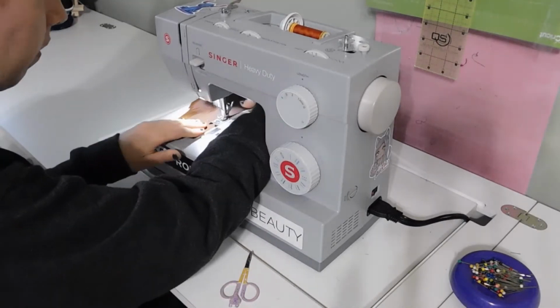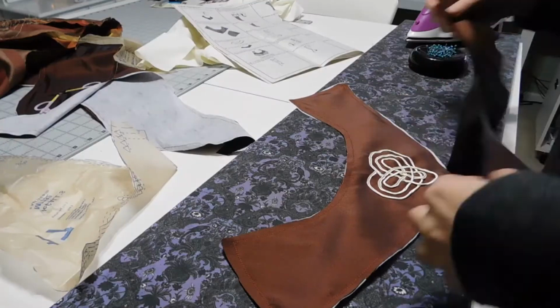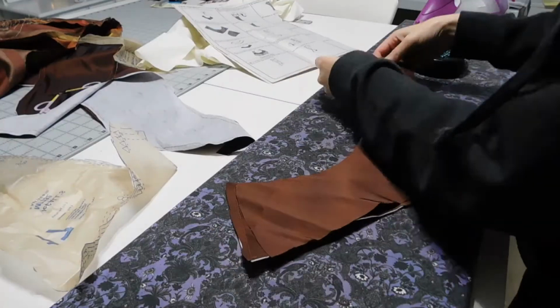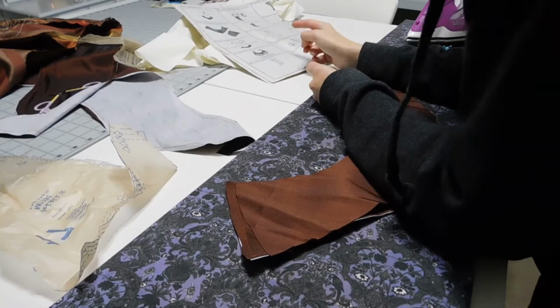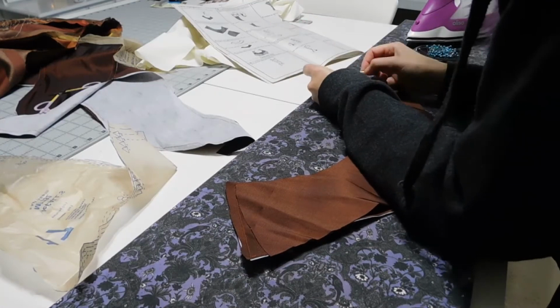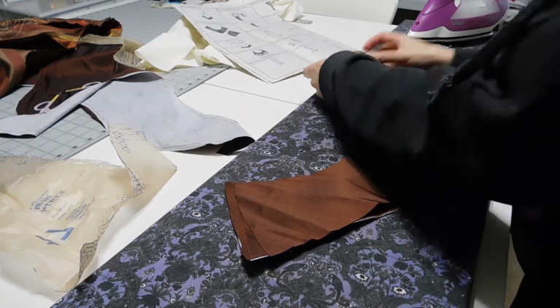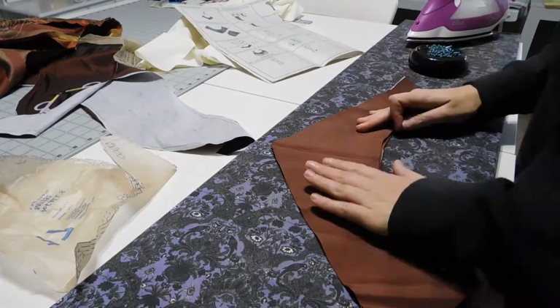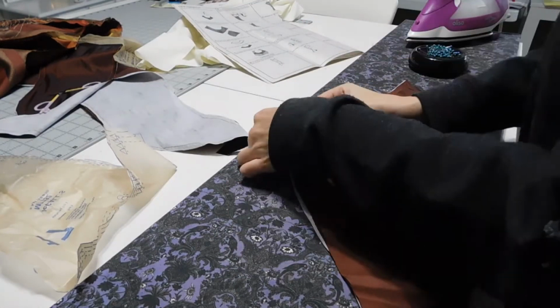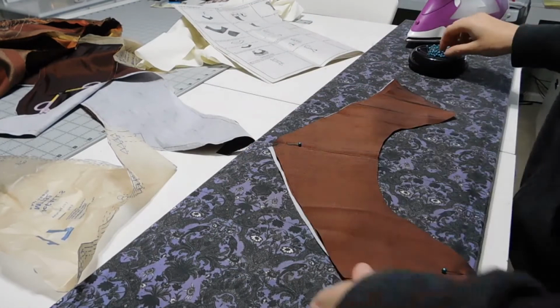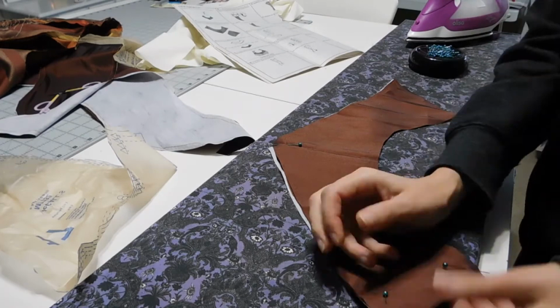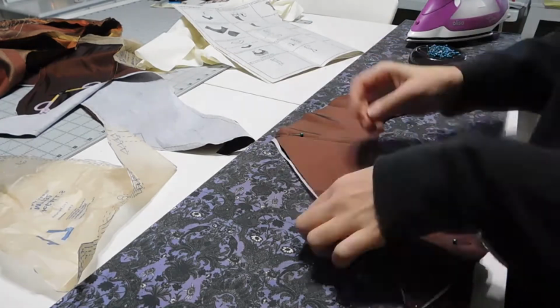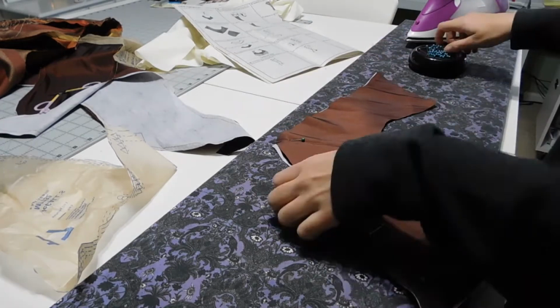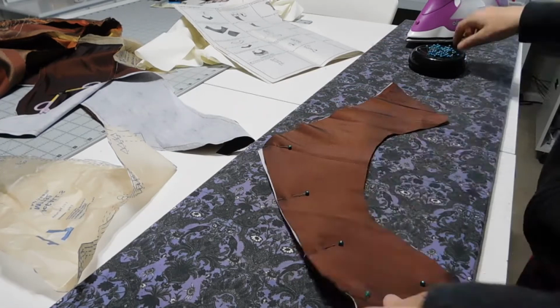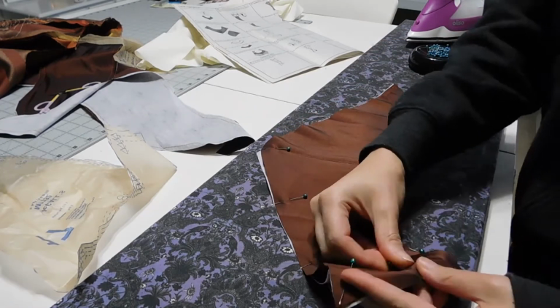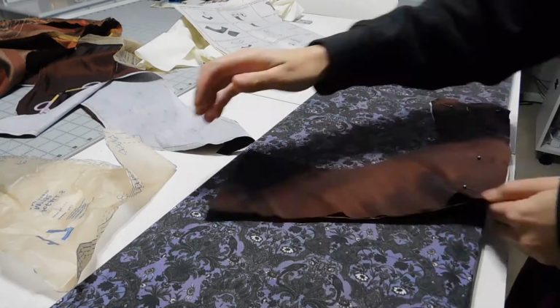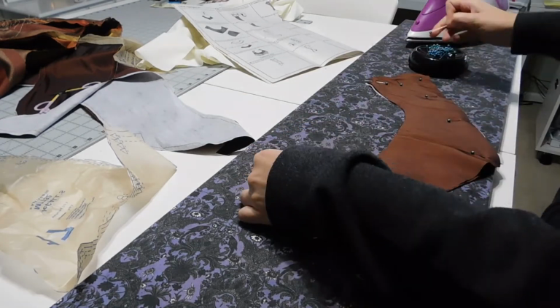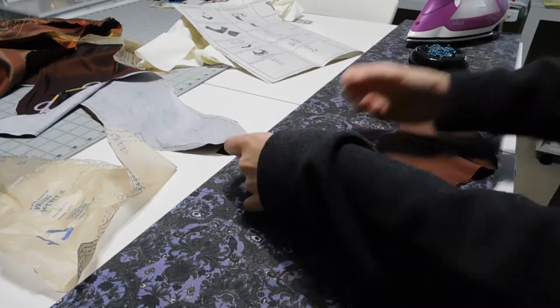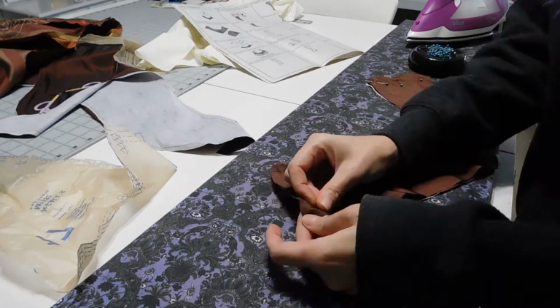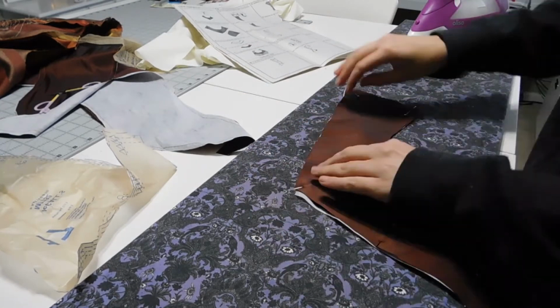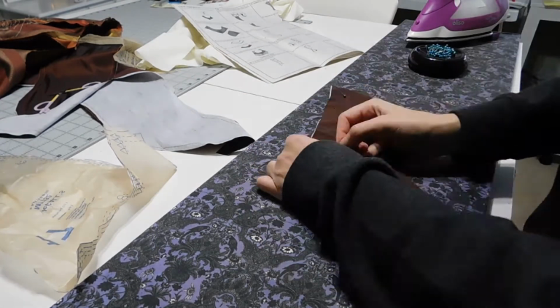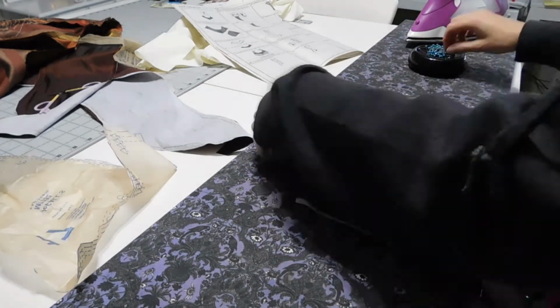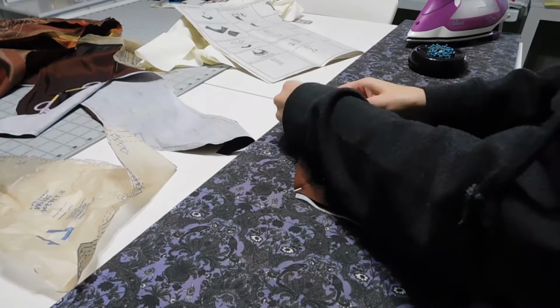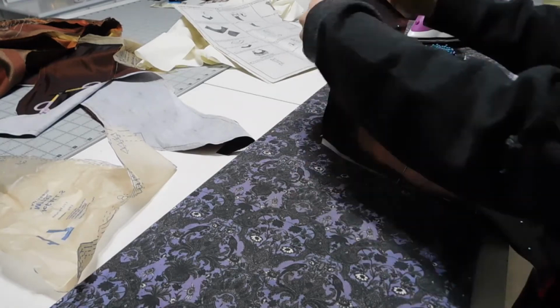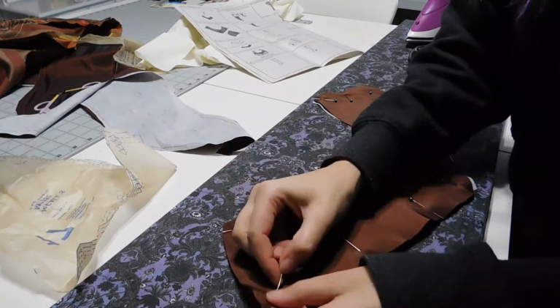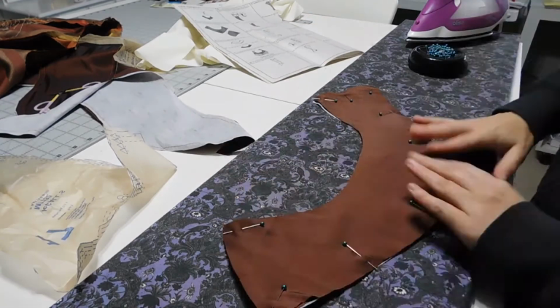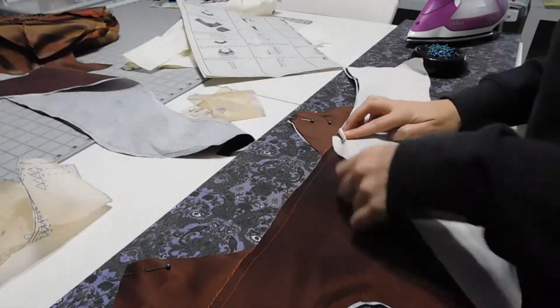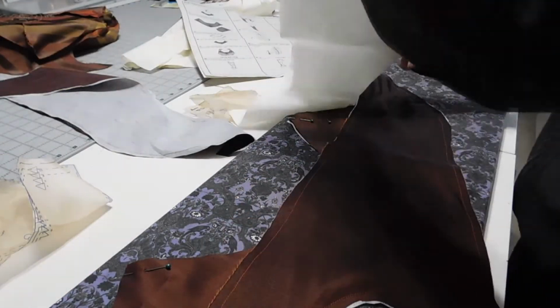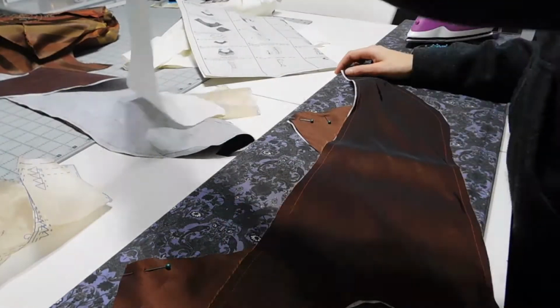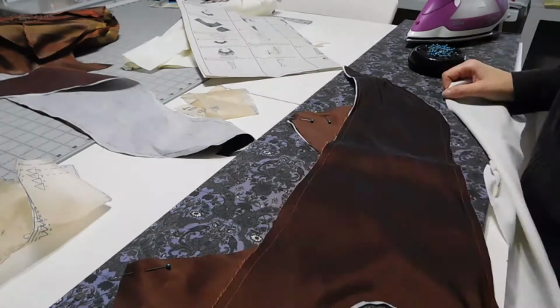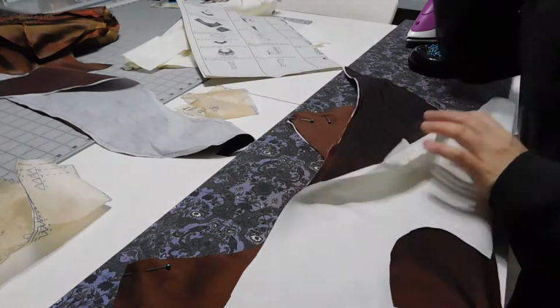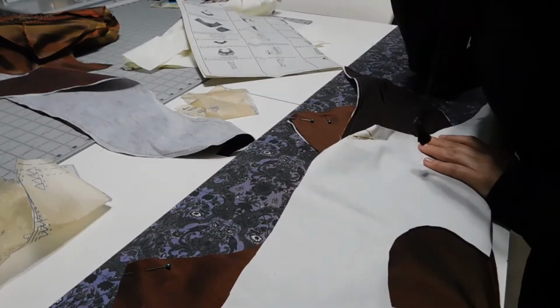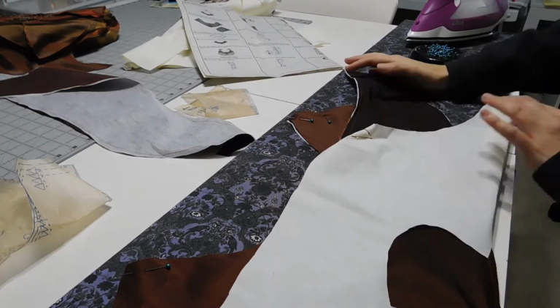I spent several nights hand sewing the soutache onto the design. Once the hand sewing was done, I finished the collar by sewing the lining into it, then attached the collar pieces to the jacket before adding the lining.